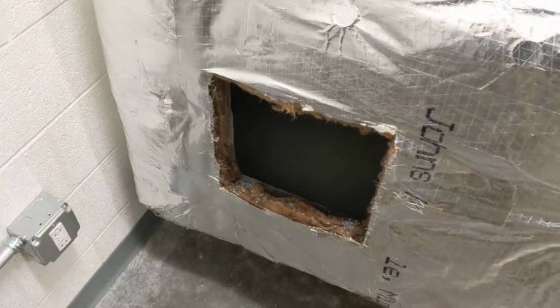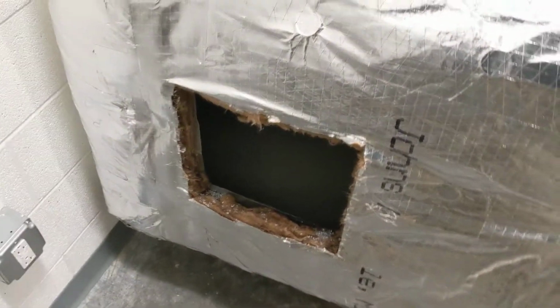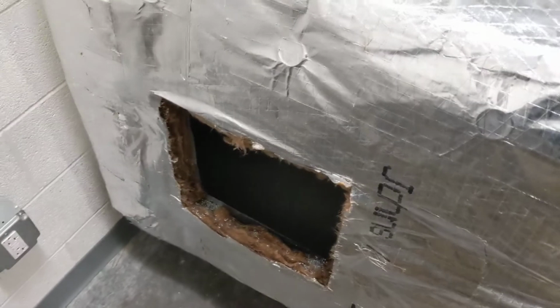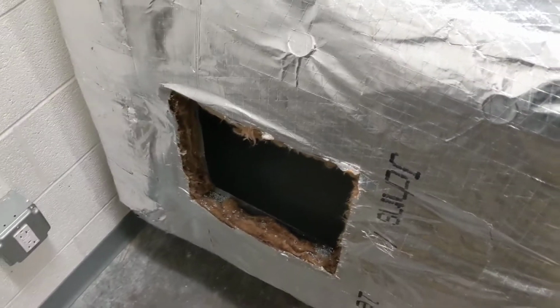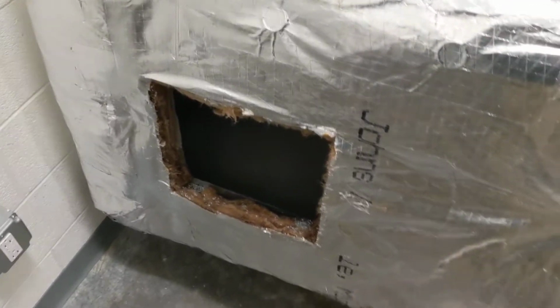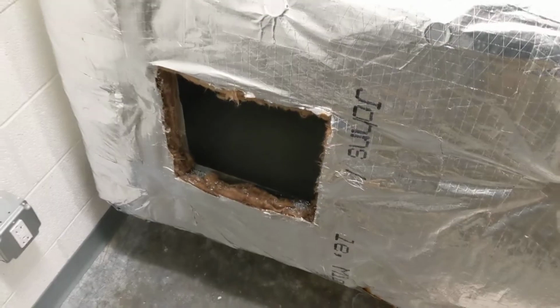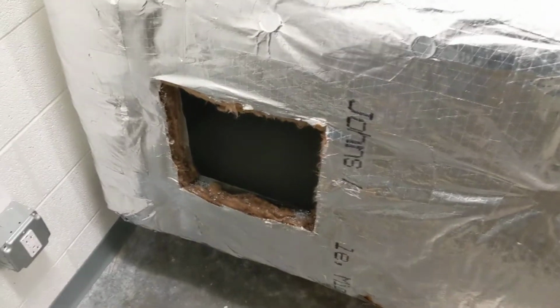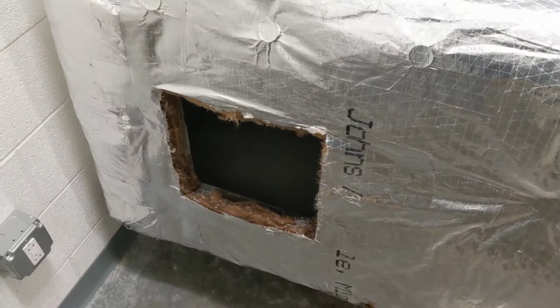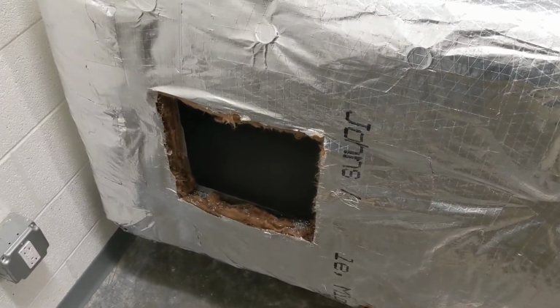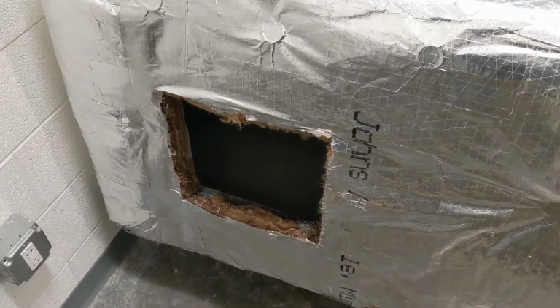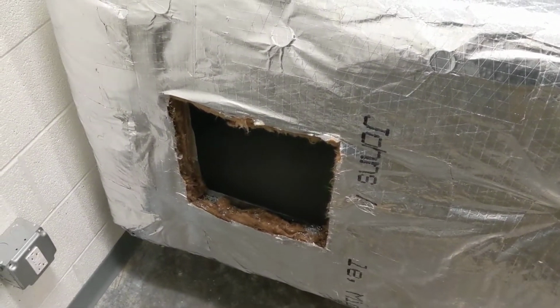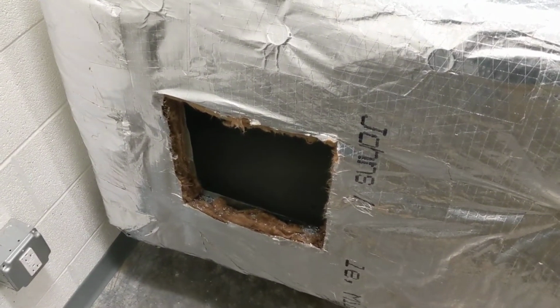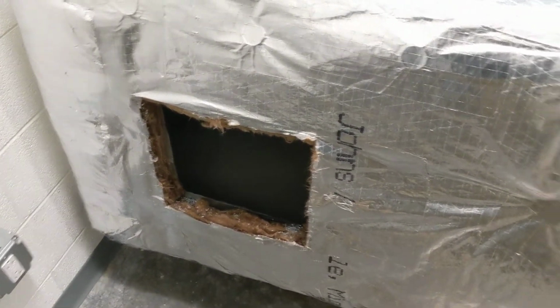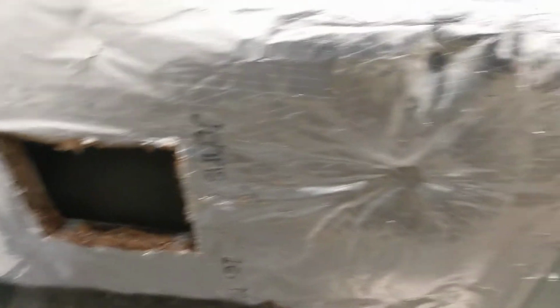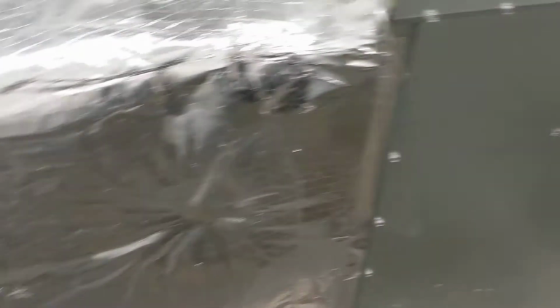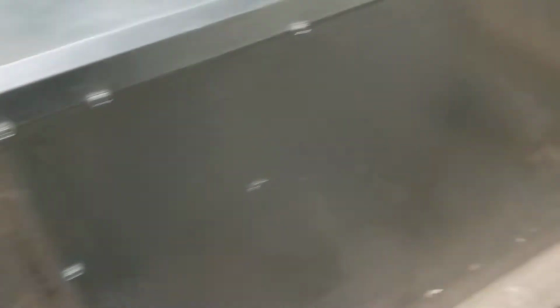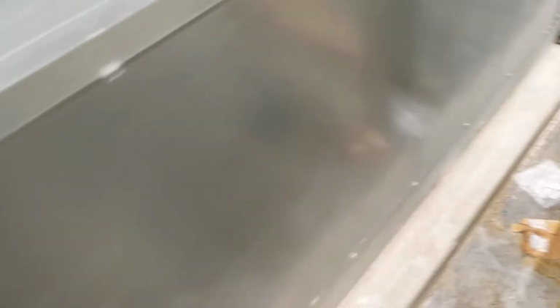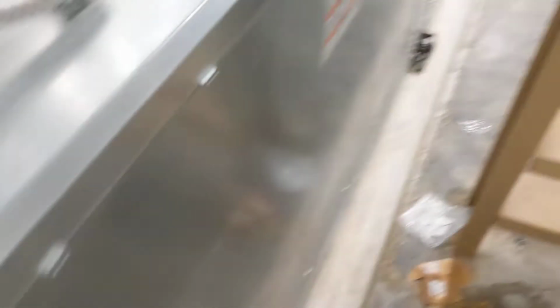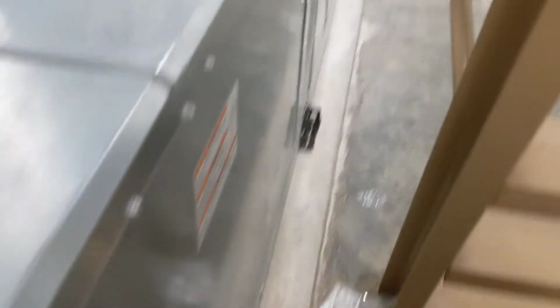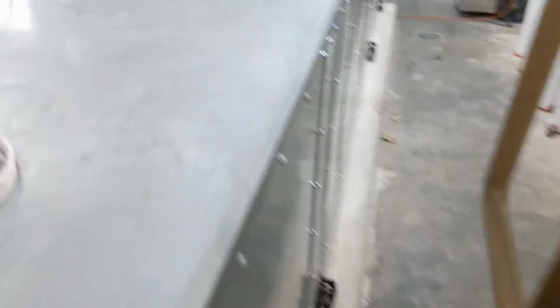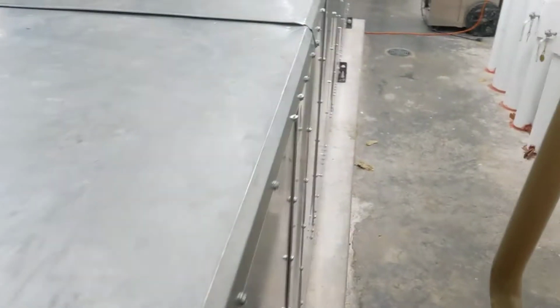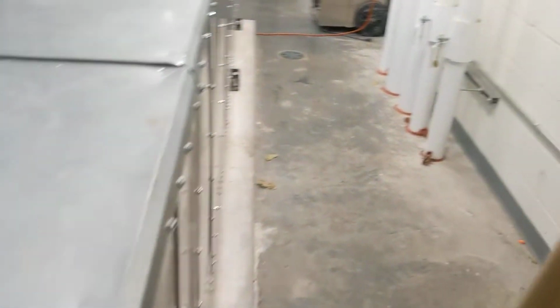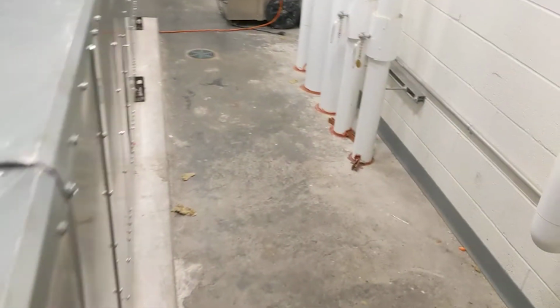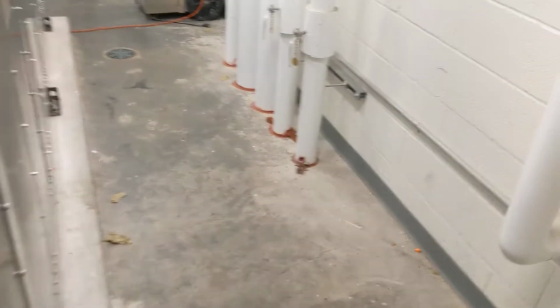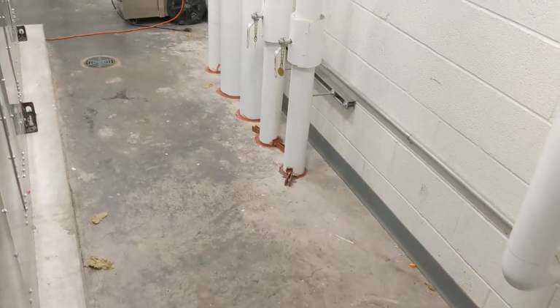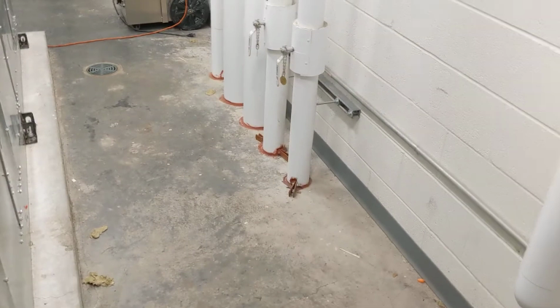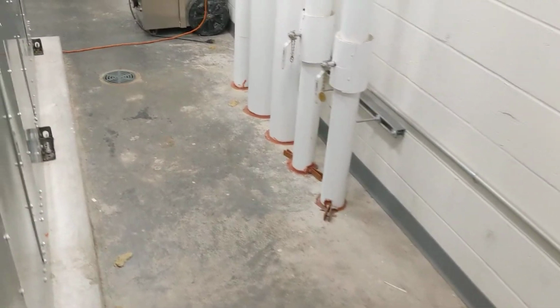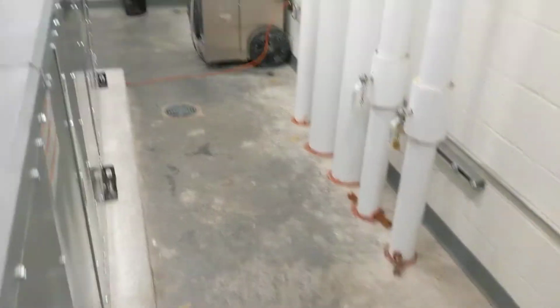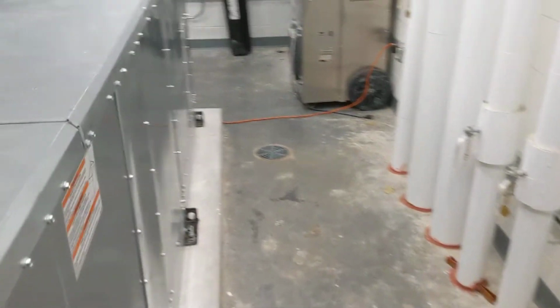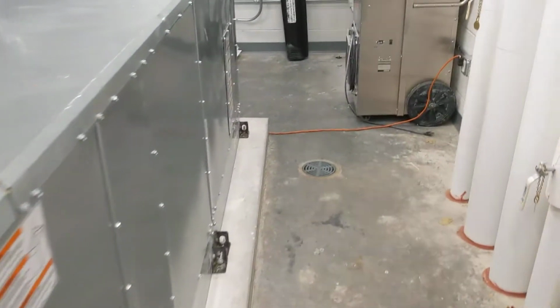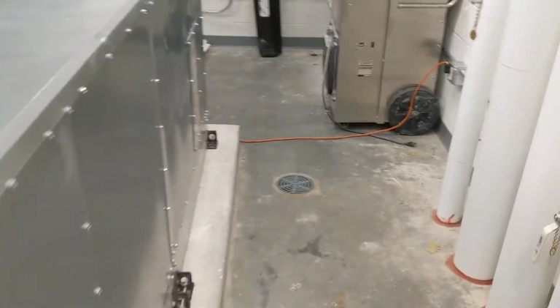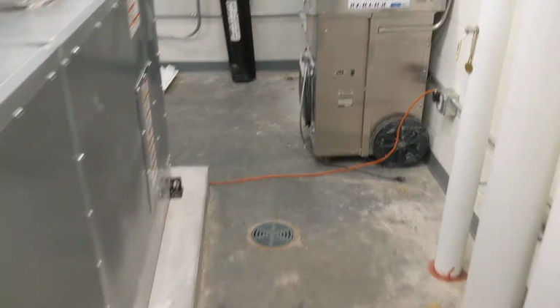So just a quick video. I wanted to give you a look at how we install access doors, how we actually gain access to the ductwork in order to clean it, and how we gain access to the air conditioning units themselves to clean them.